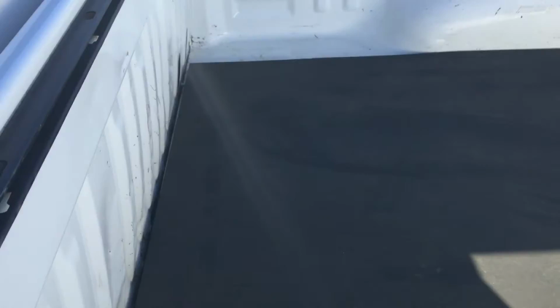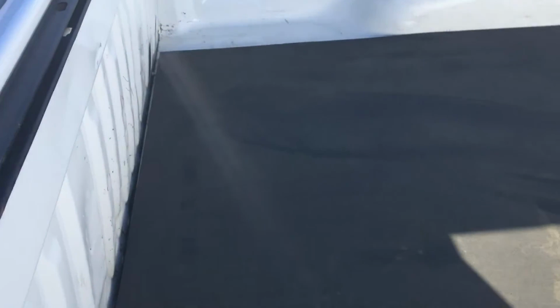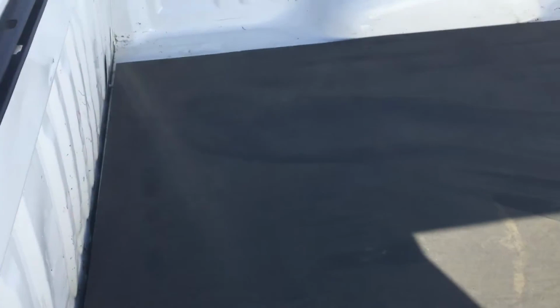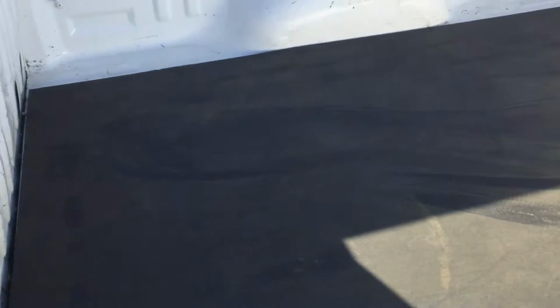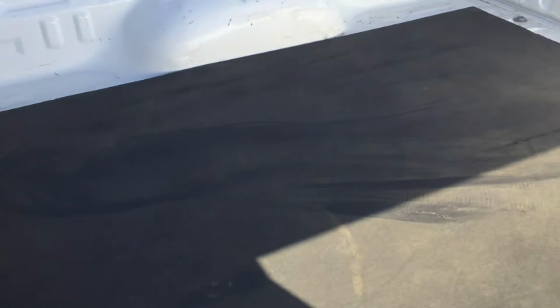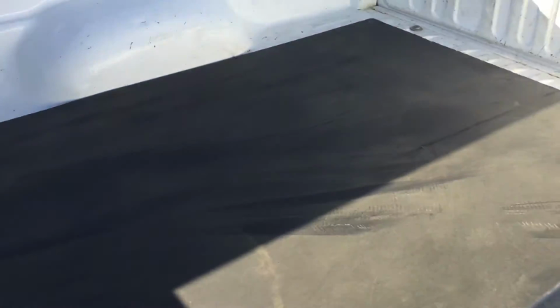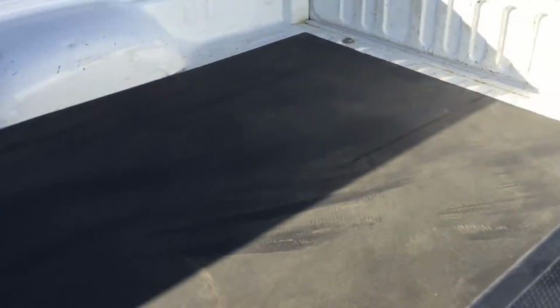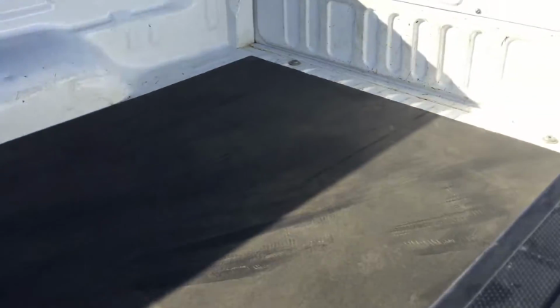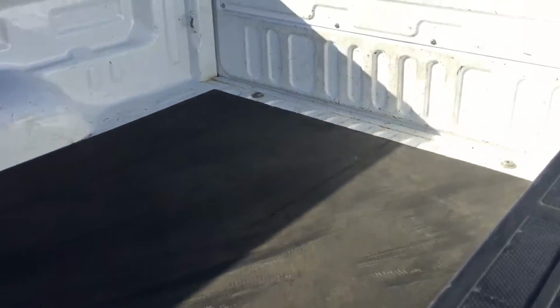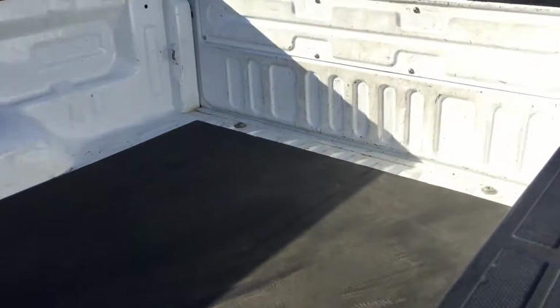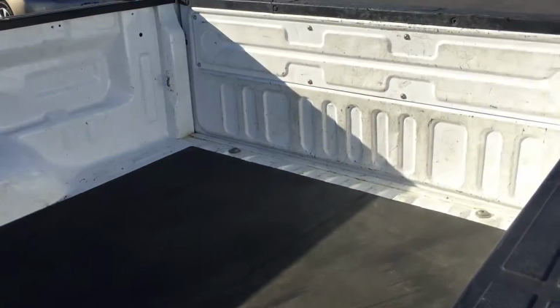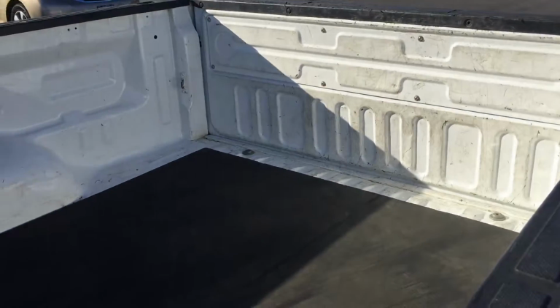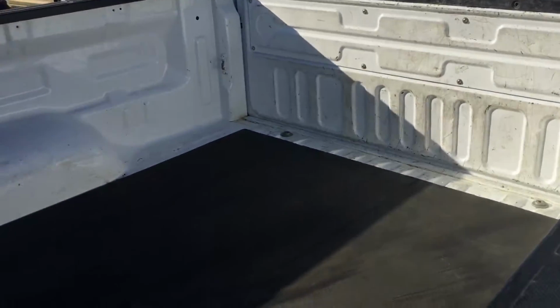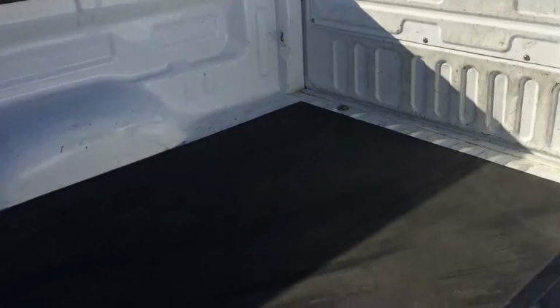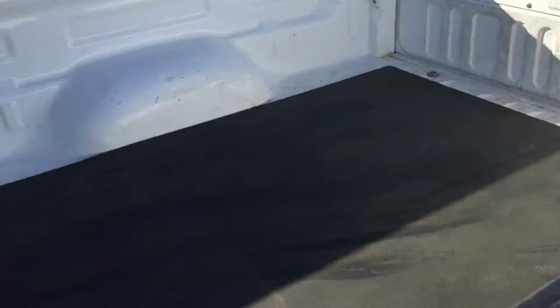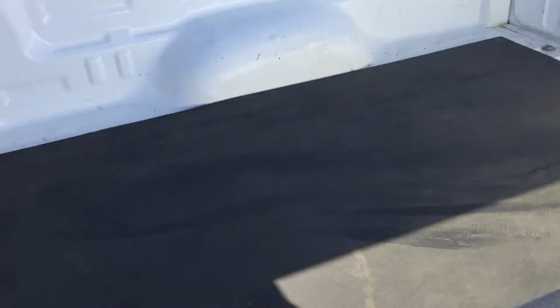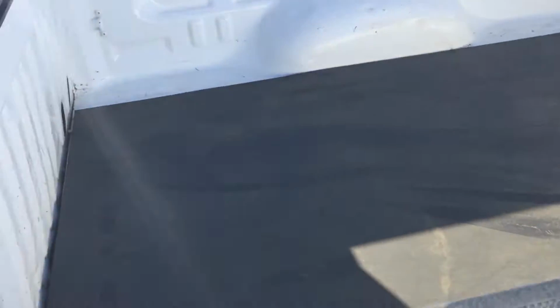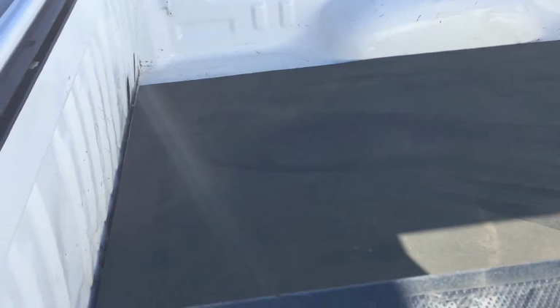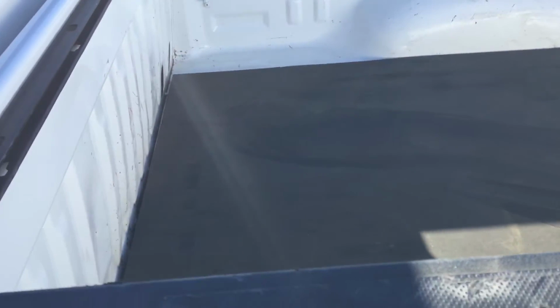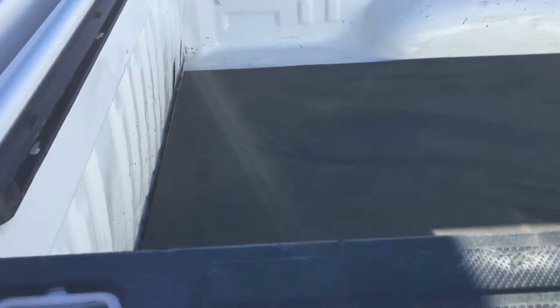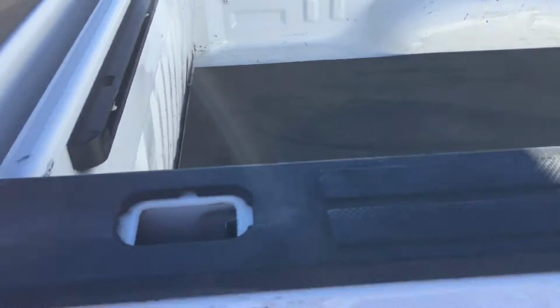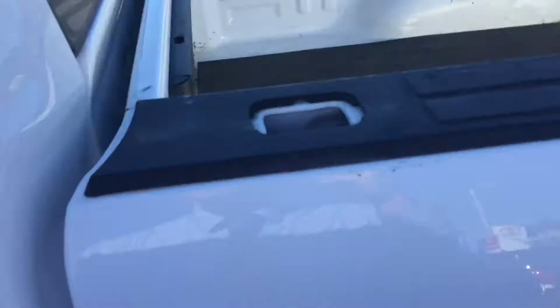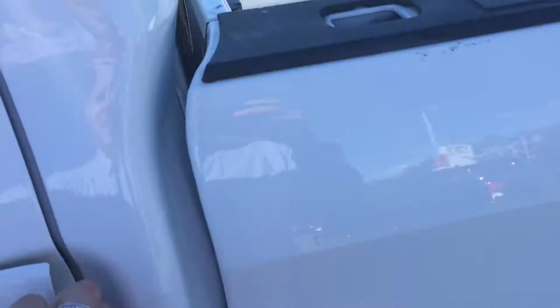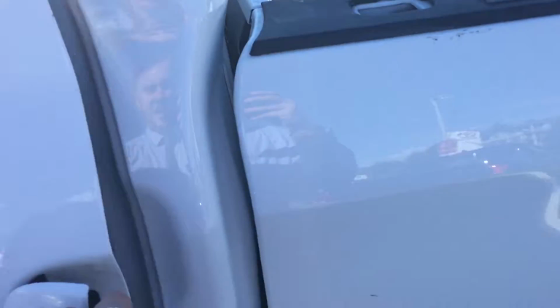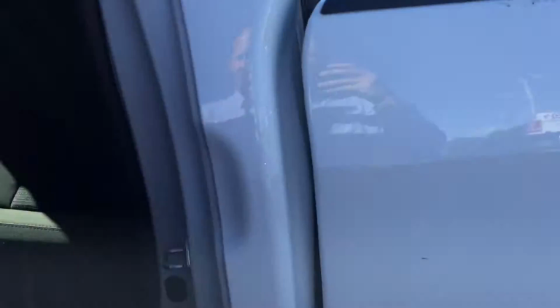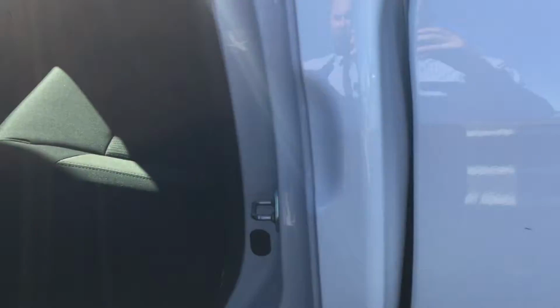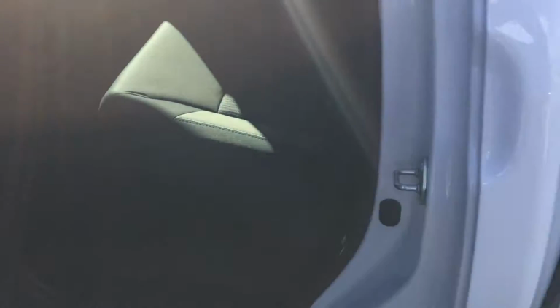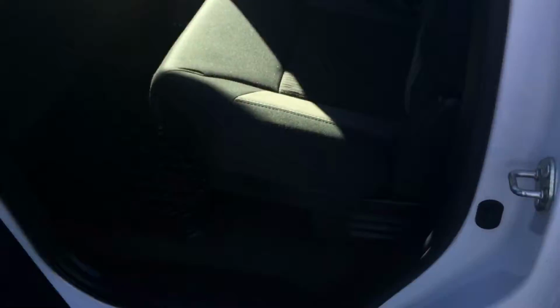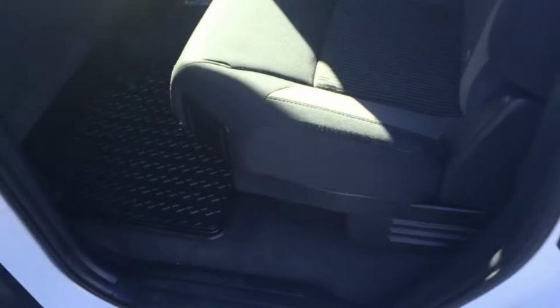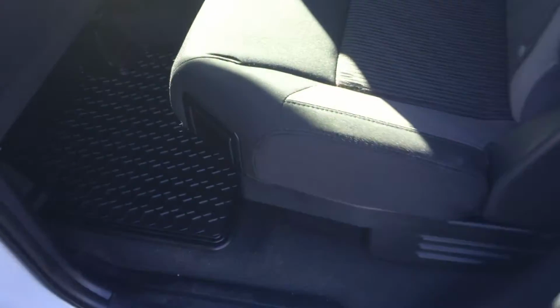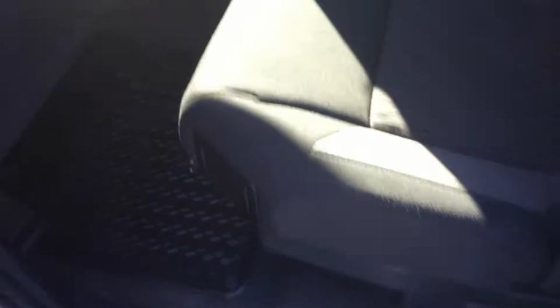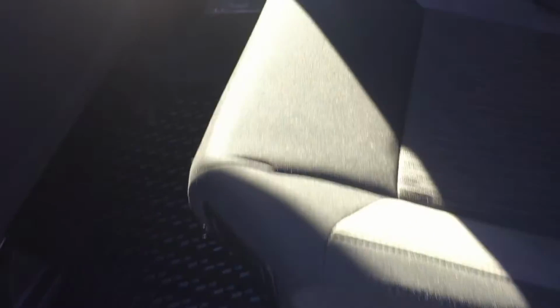I'll give you a look here in the back of the box and give you a look on the inside.